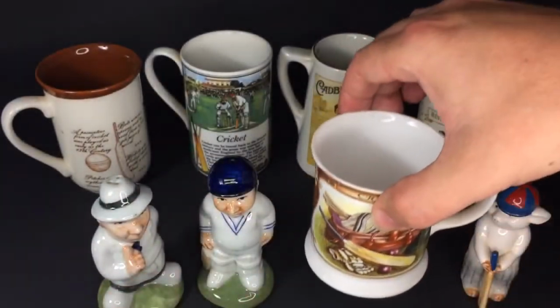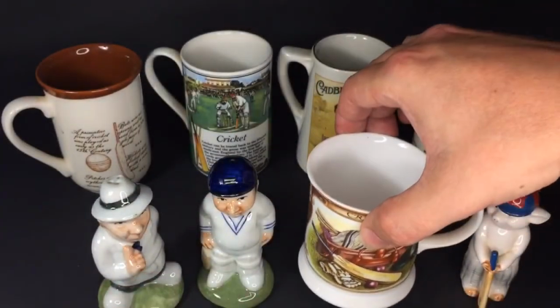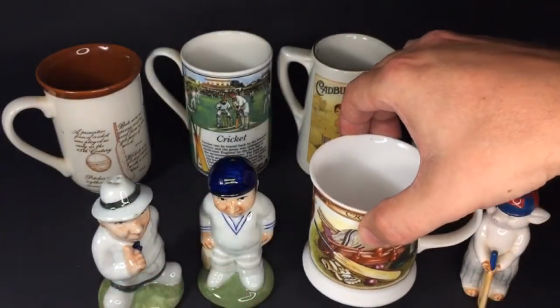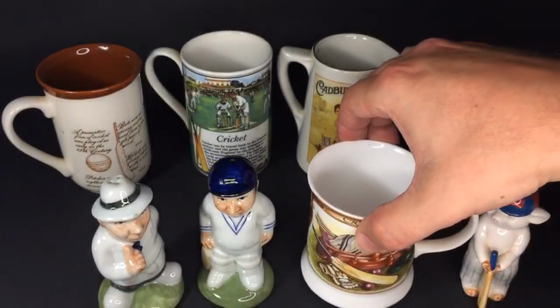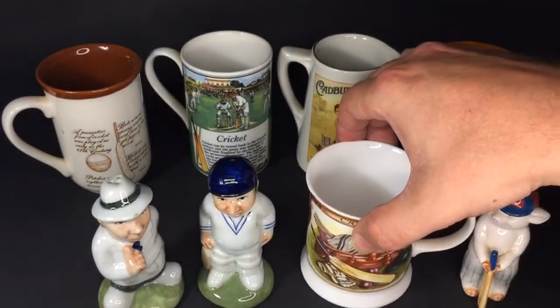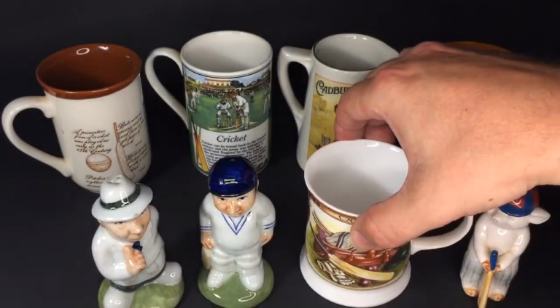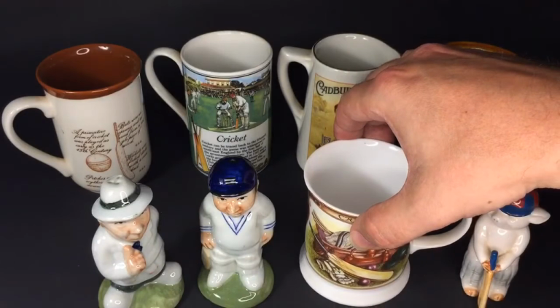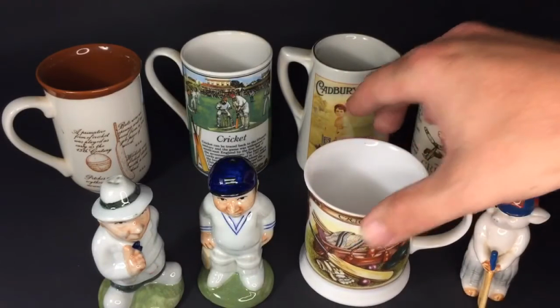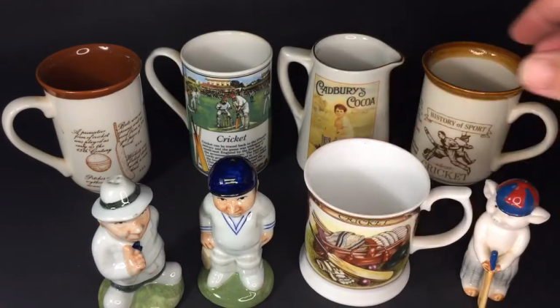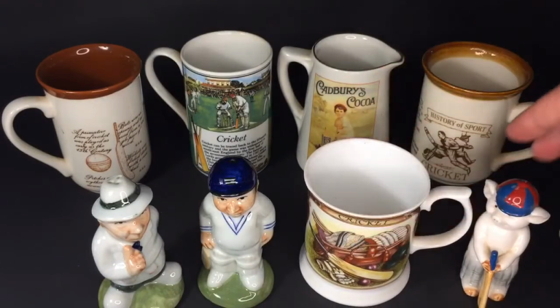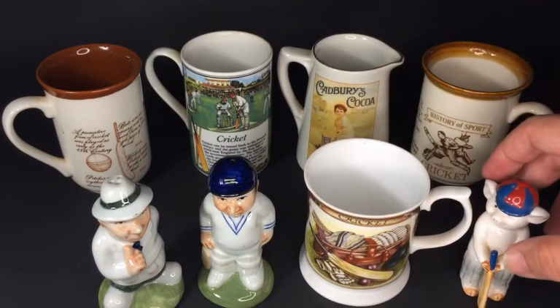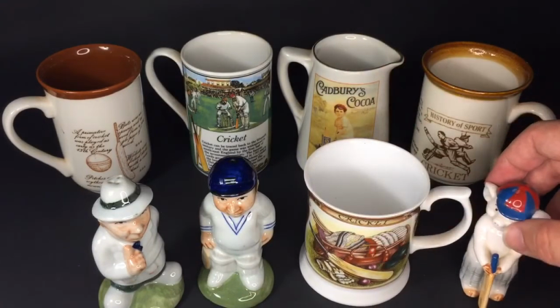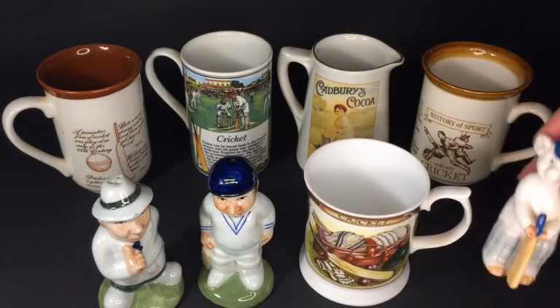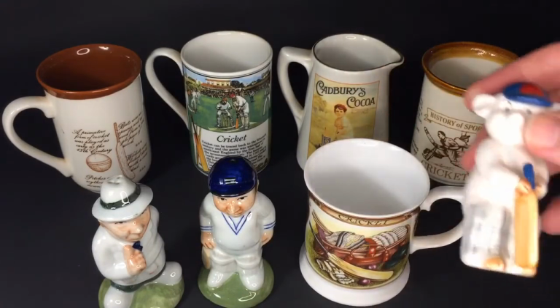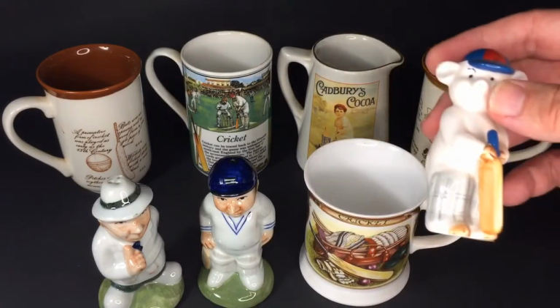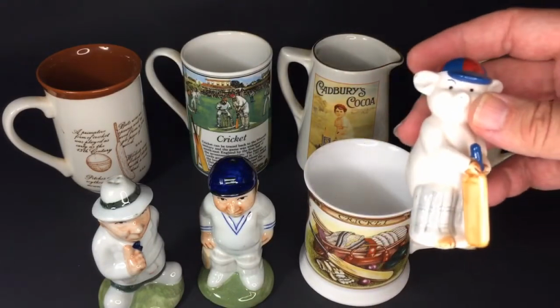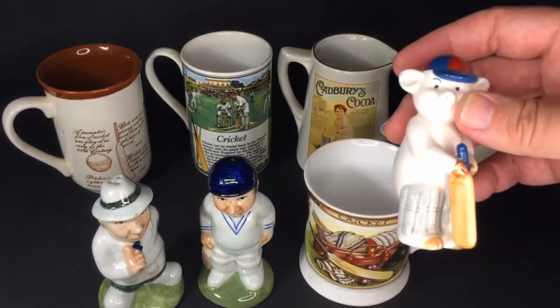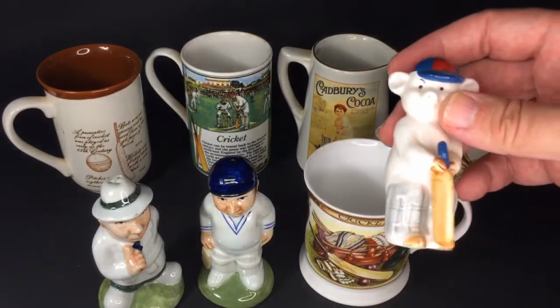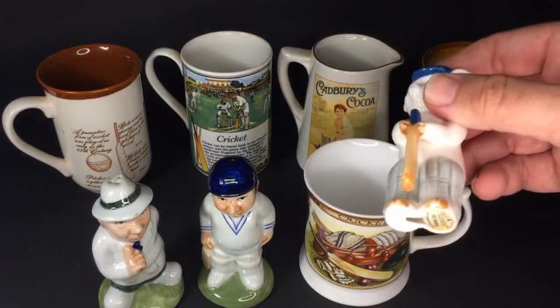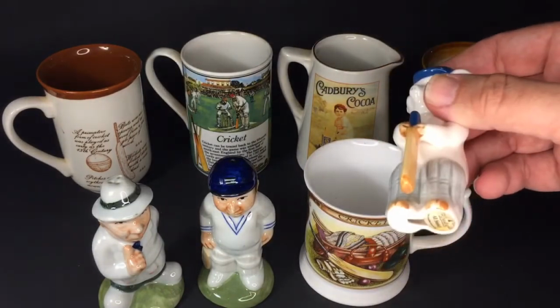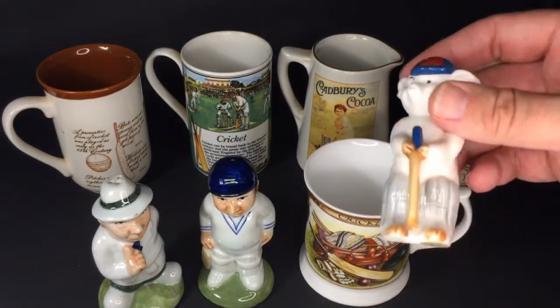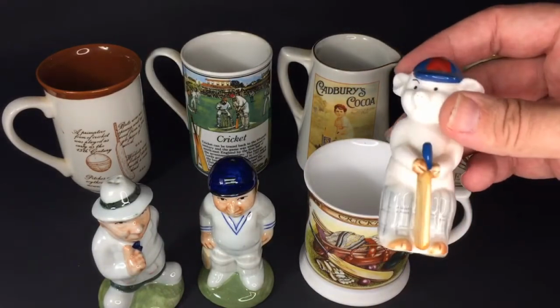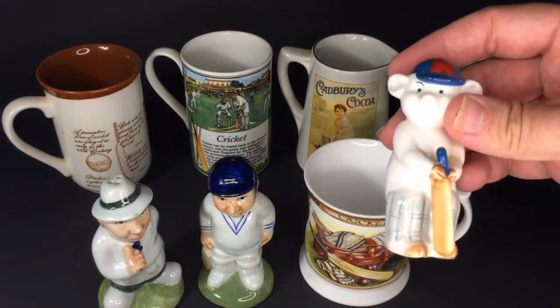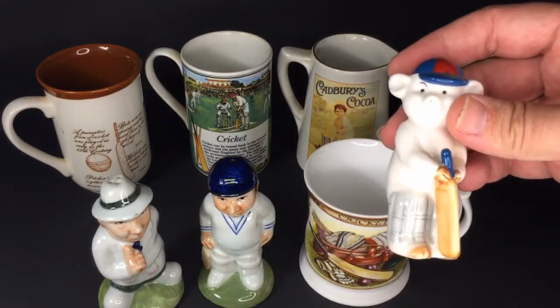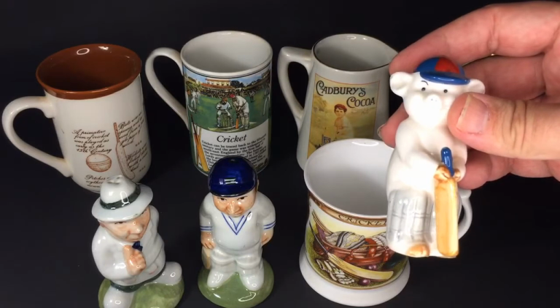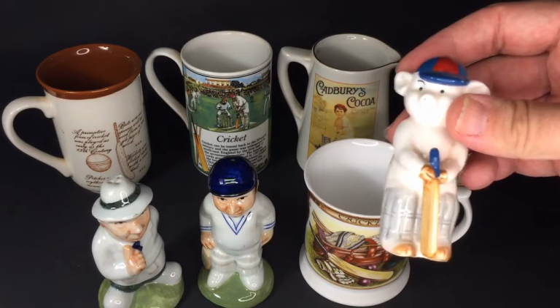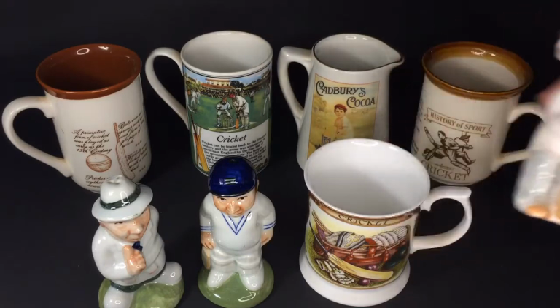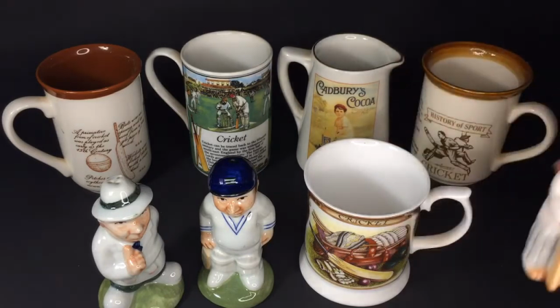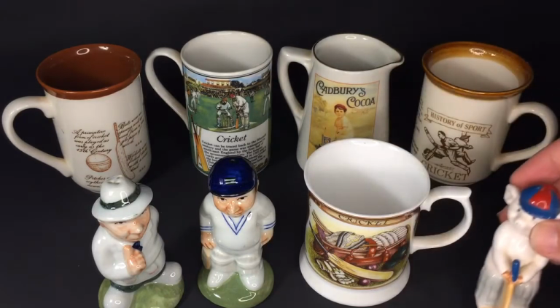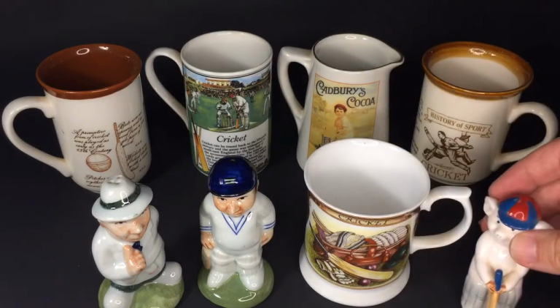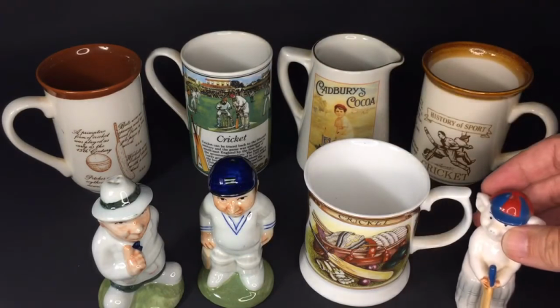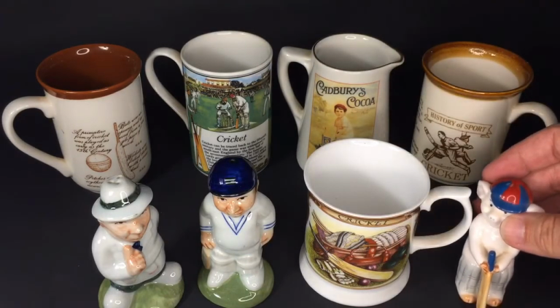Coming up we've probably got things verging on the tacky — there's a little pig with cricket on the back.